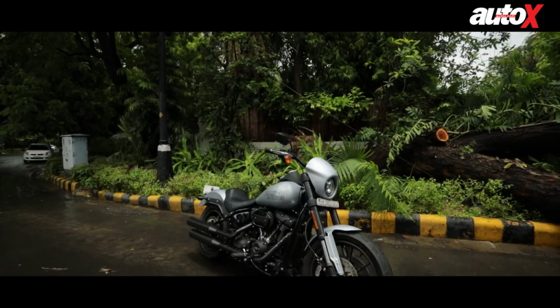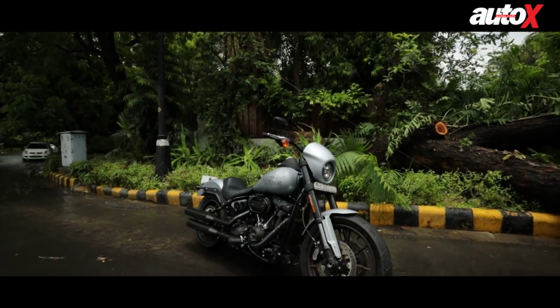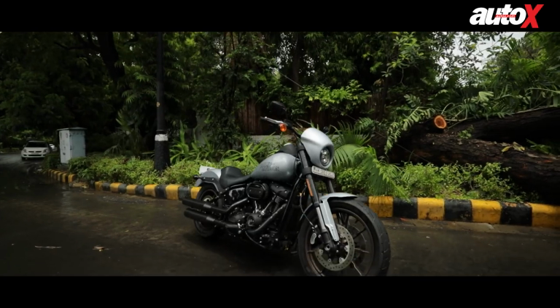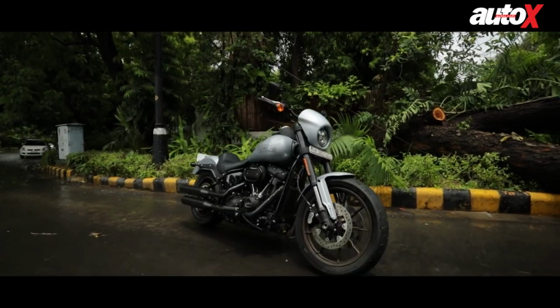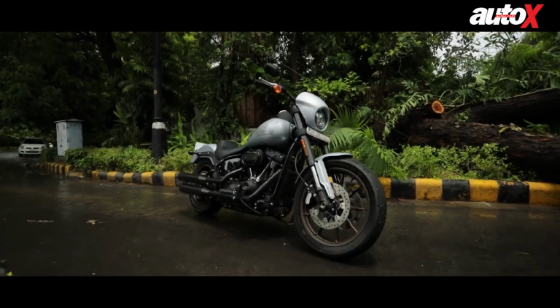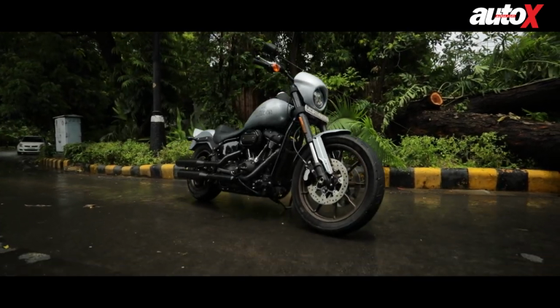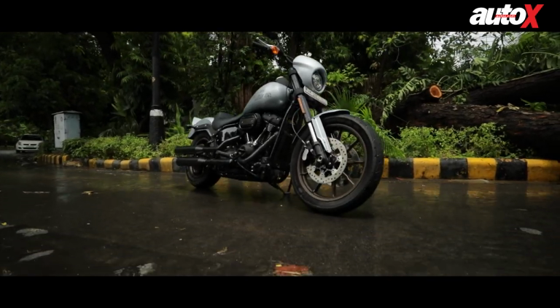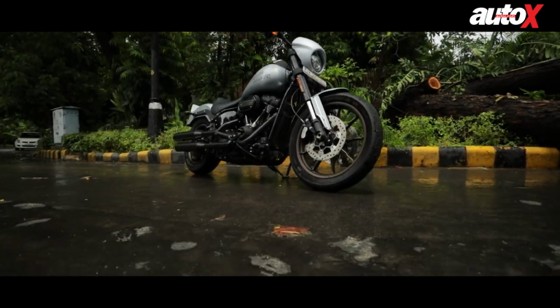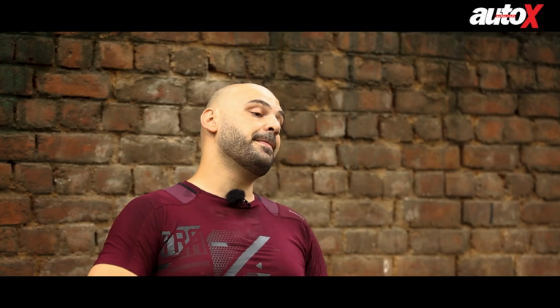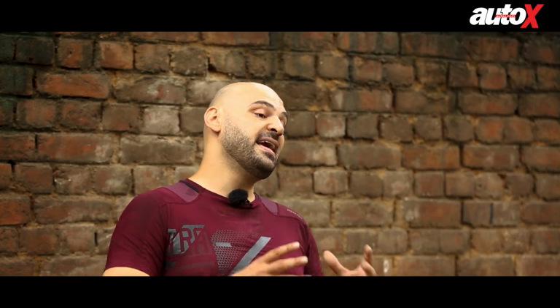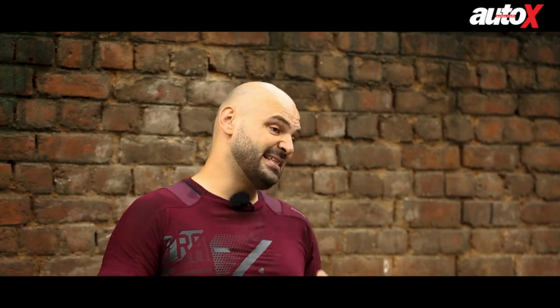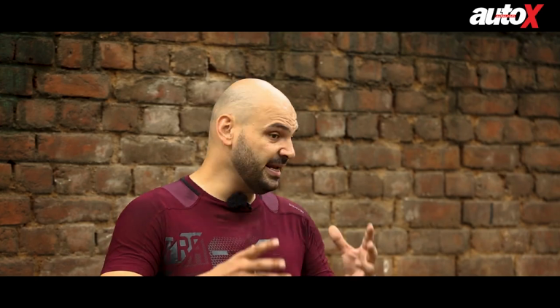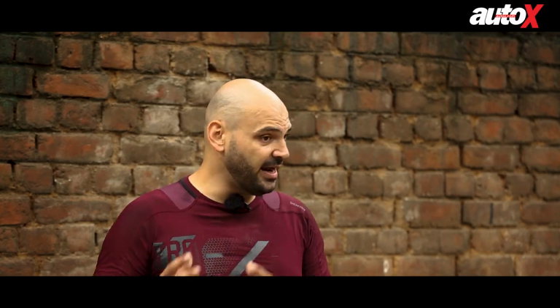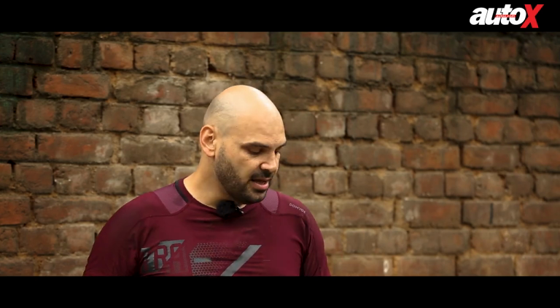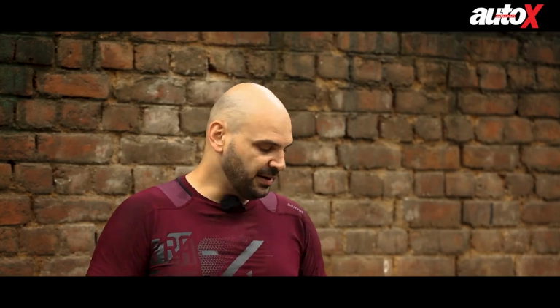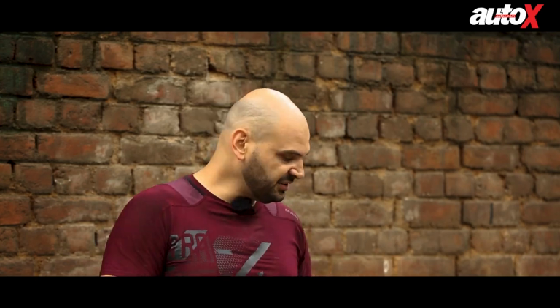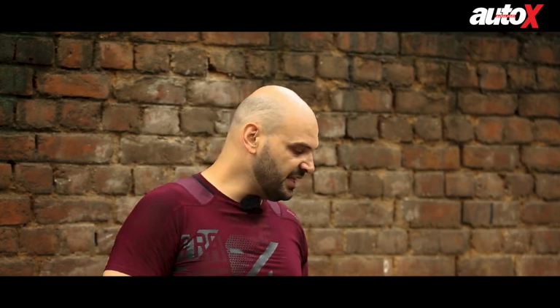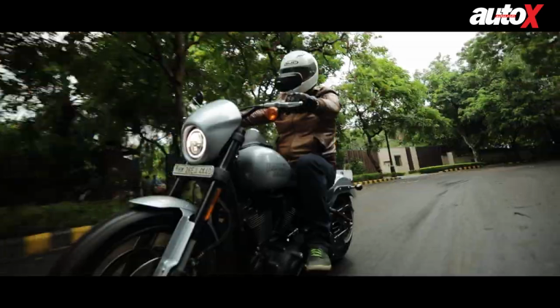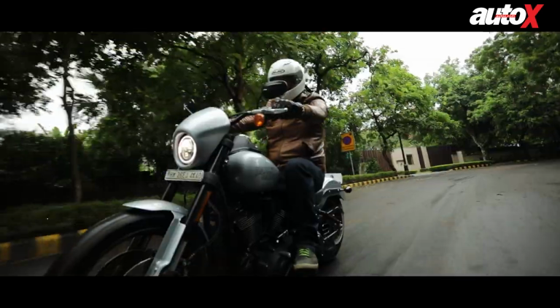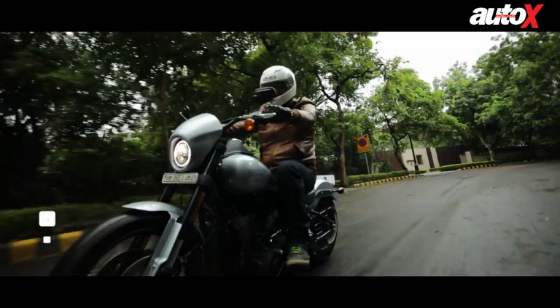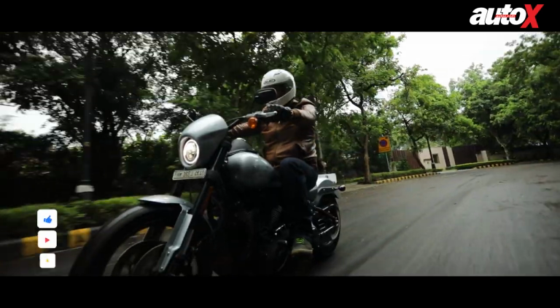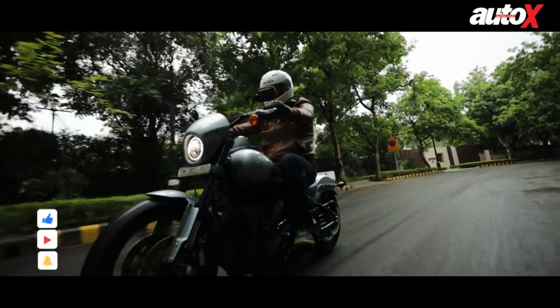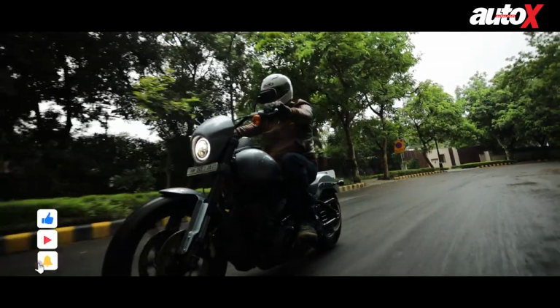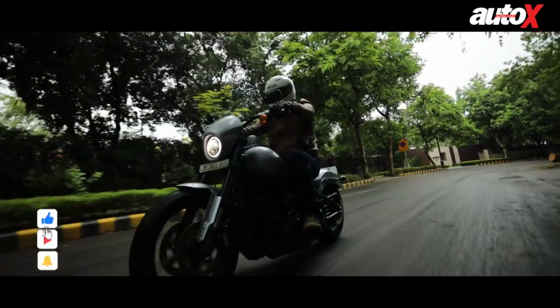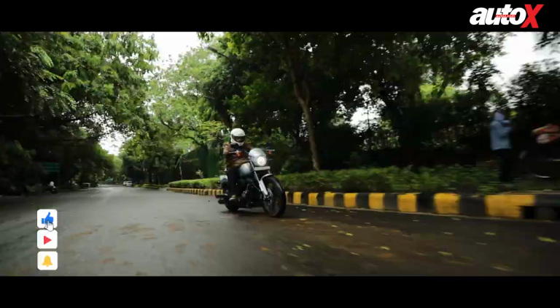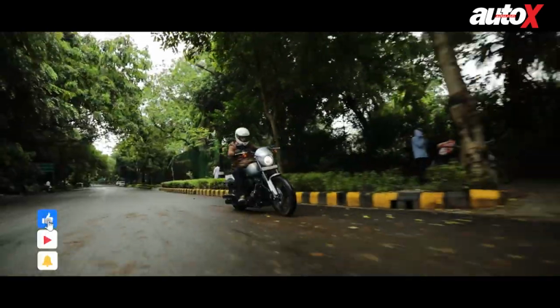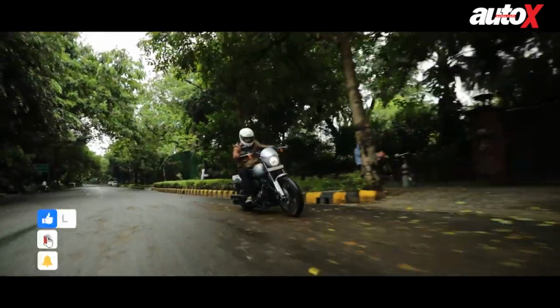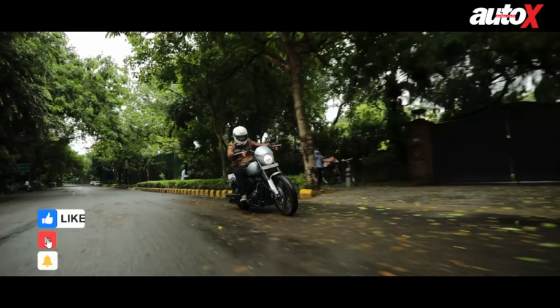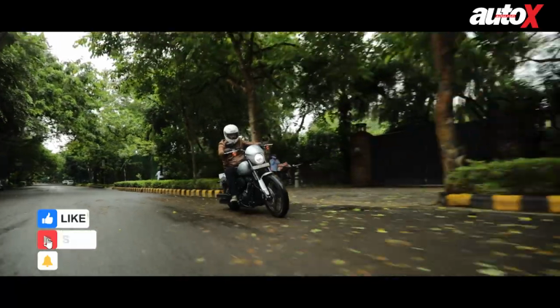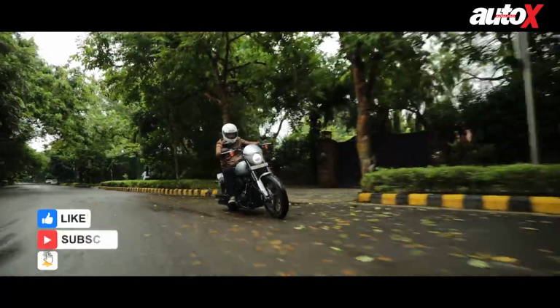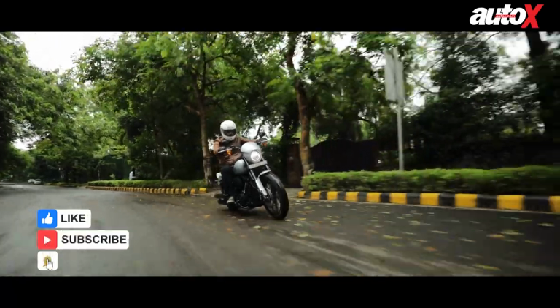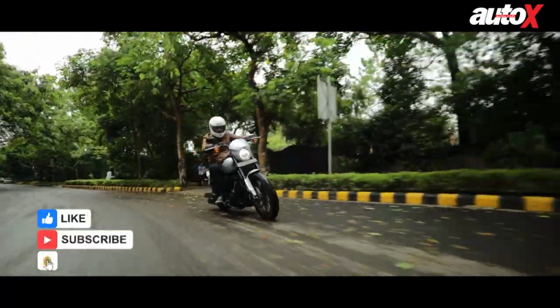Overall it is a good-looking motorcycle. It's not a very big, intimidating bike, but it's a nice comfortable bike to ride. It looks very good on the road and it does get heads turning.